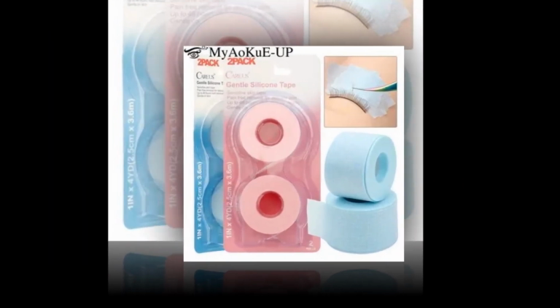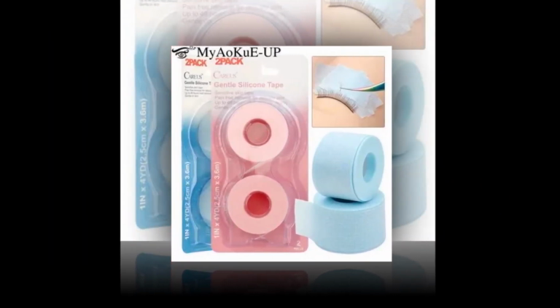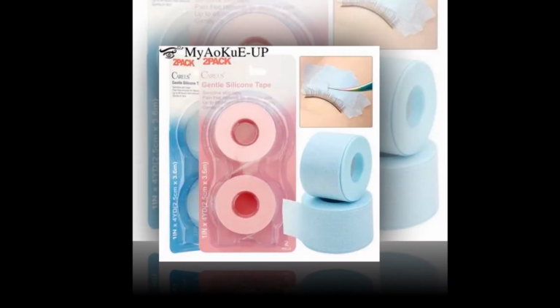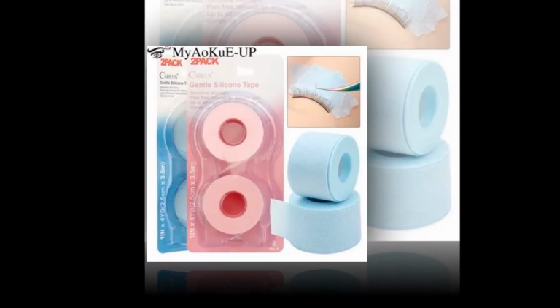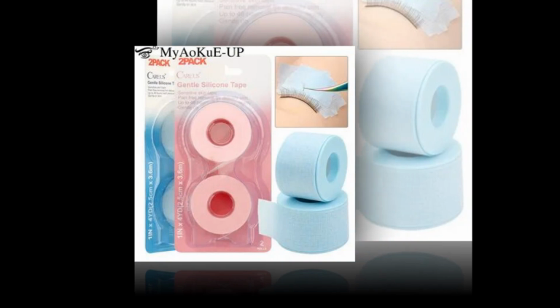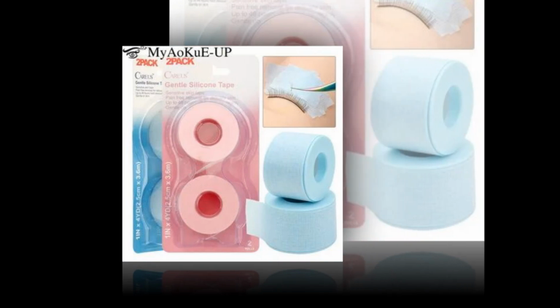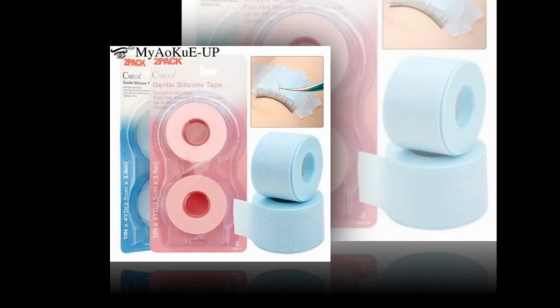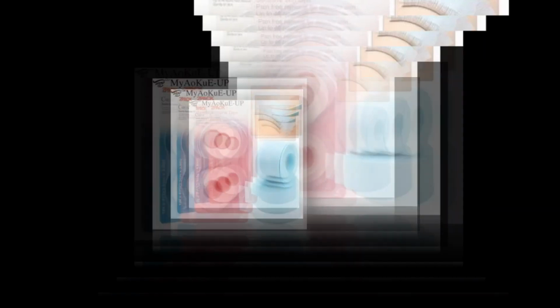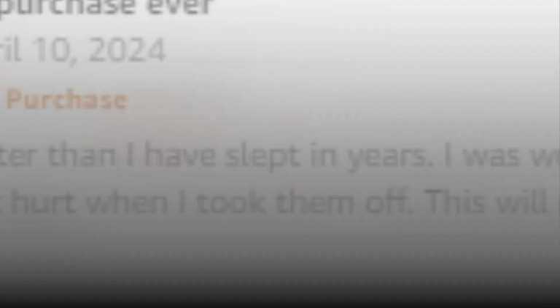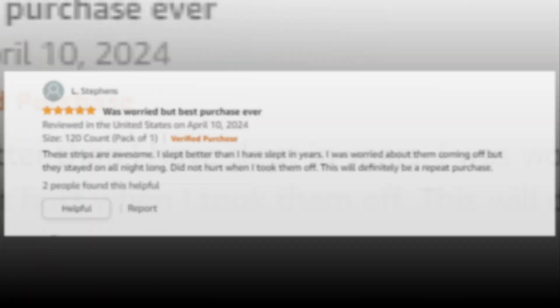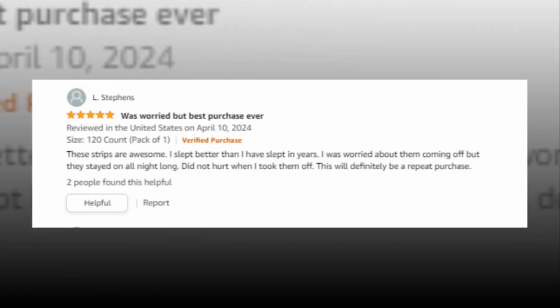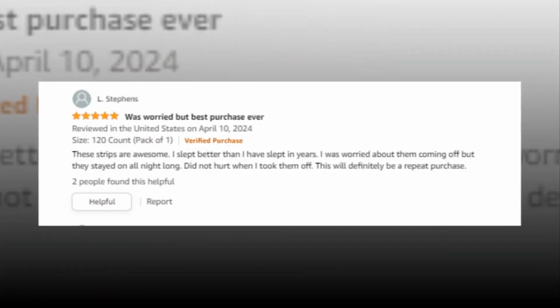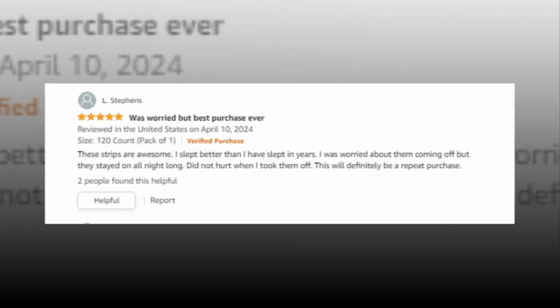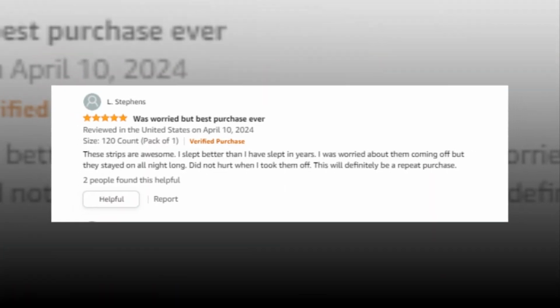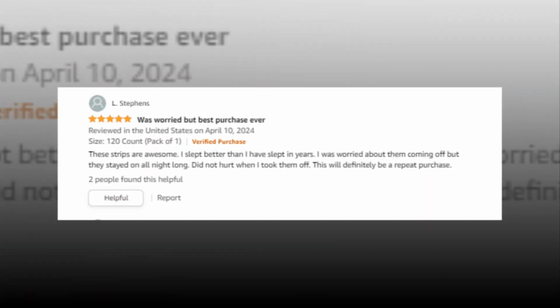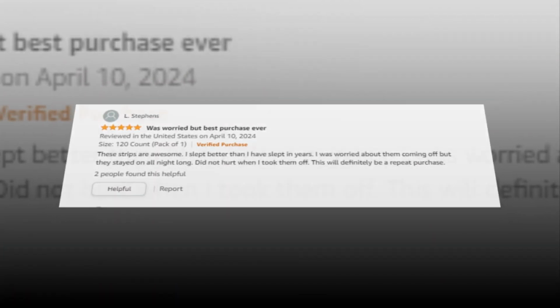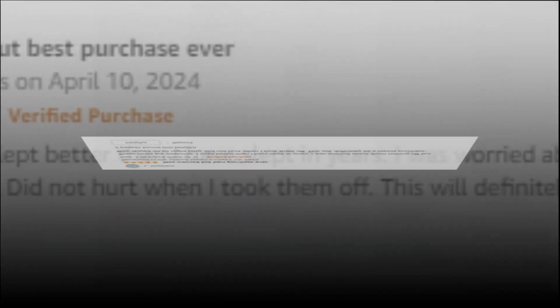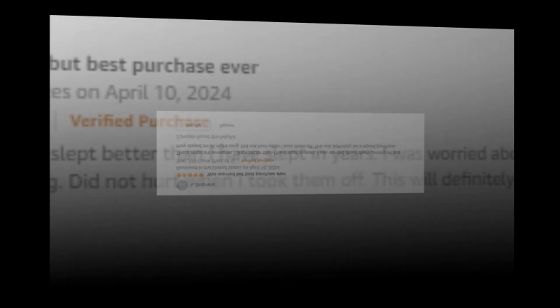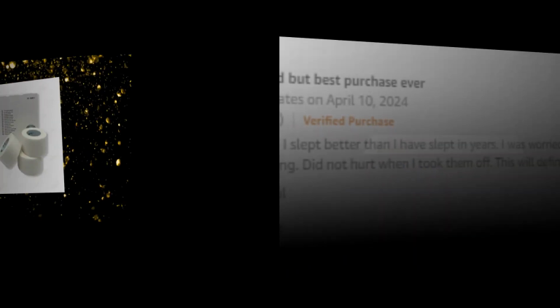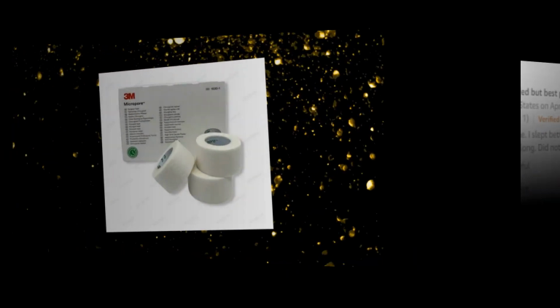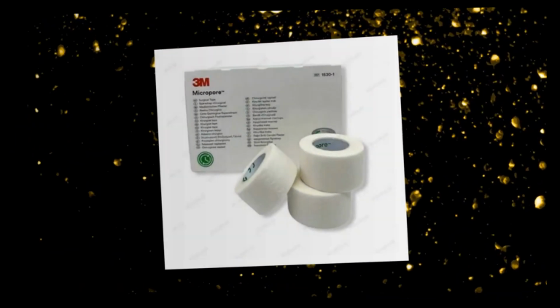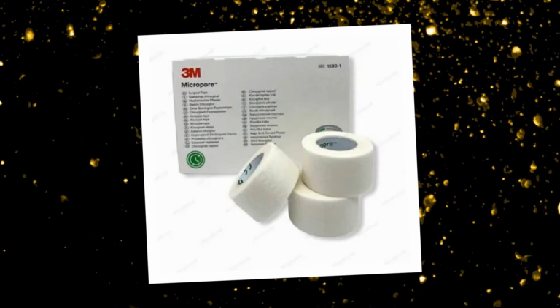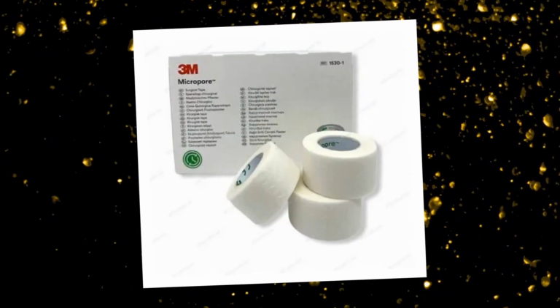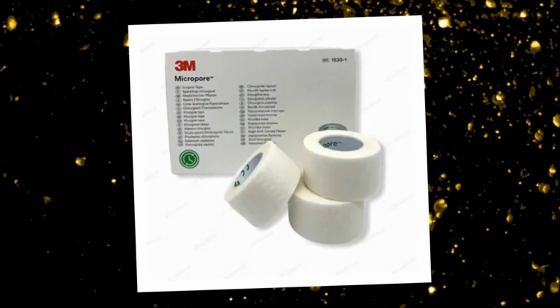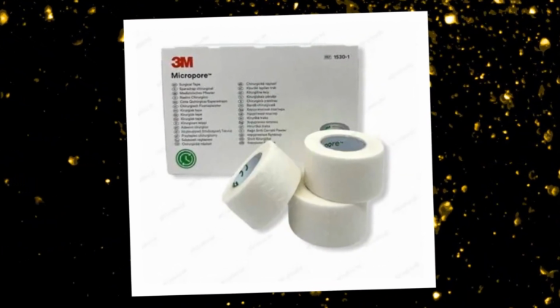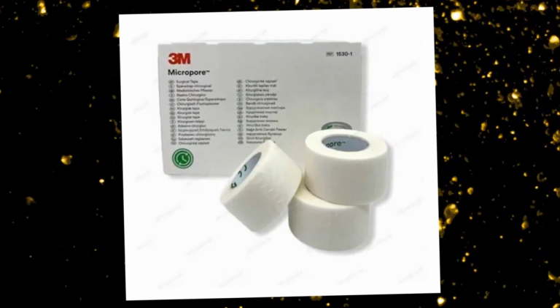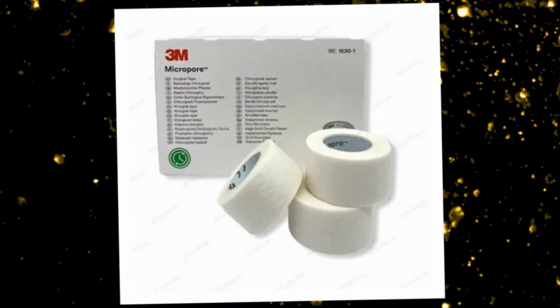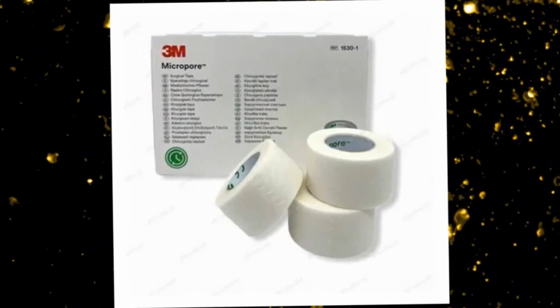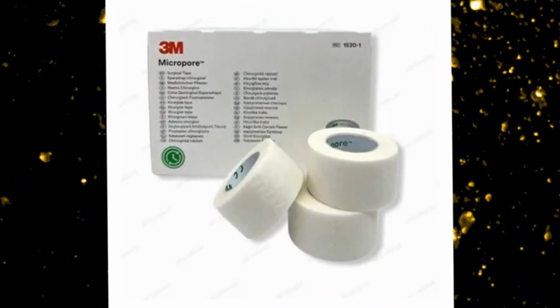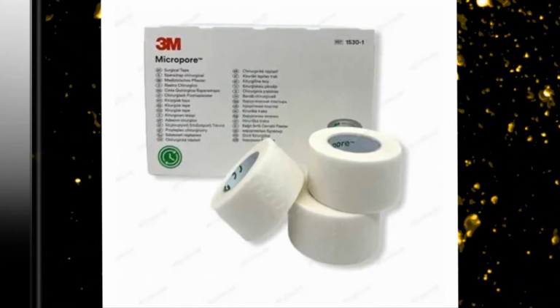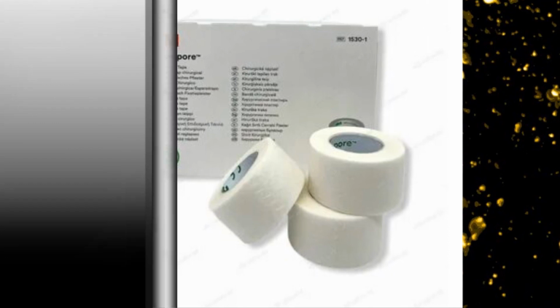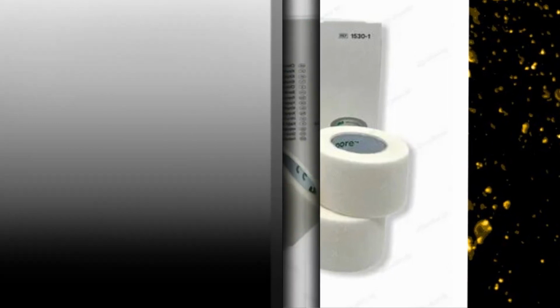The link of the product is given in the description, if you want you can see it from there. Equipped with breathable, hypoallergenic micro-pore tape, this product is designed to fit snugly while reducing skin irritation.